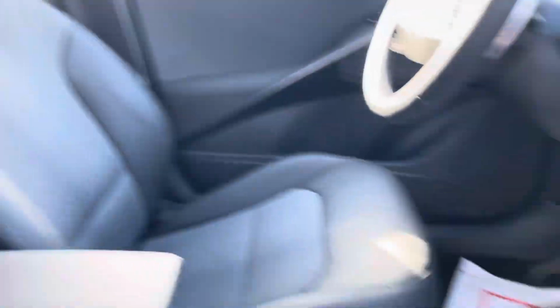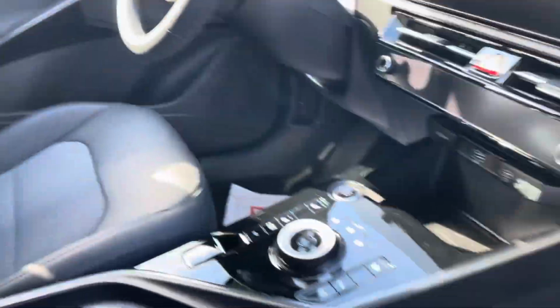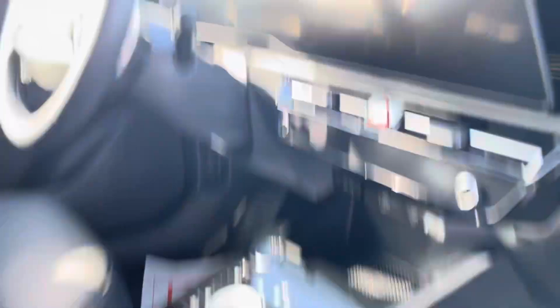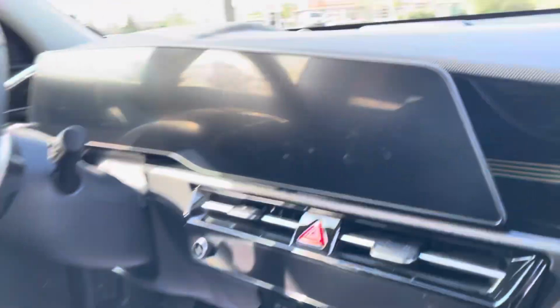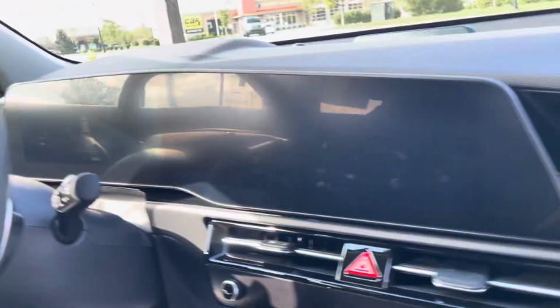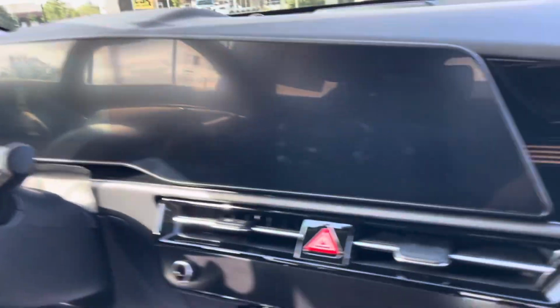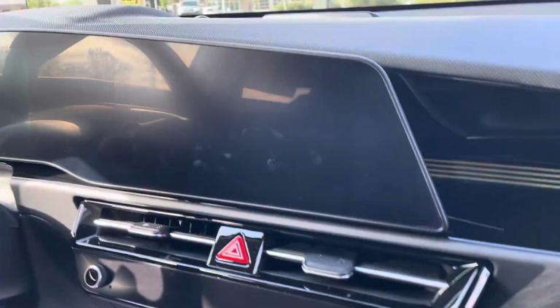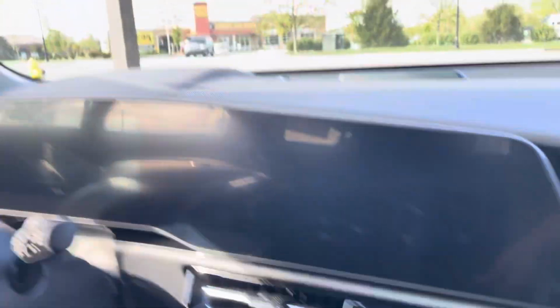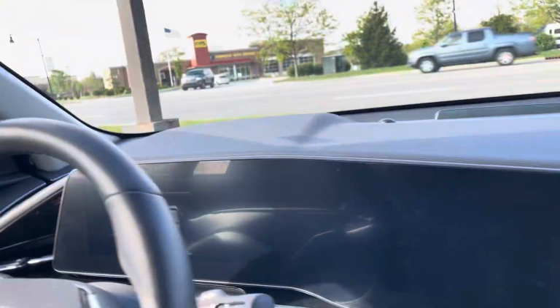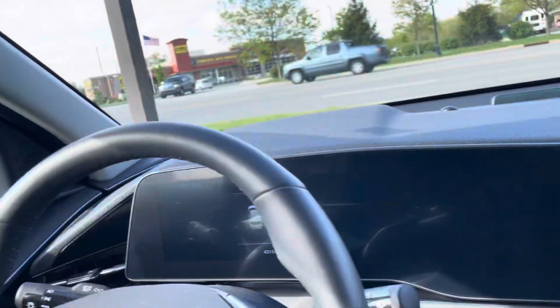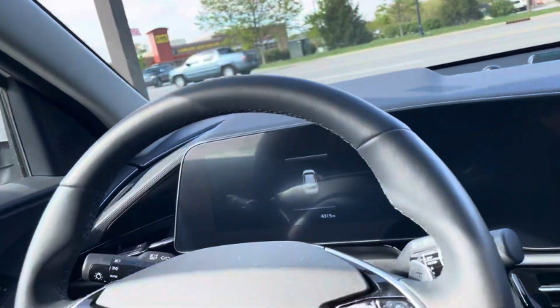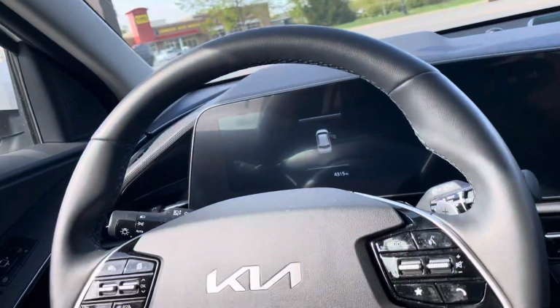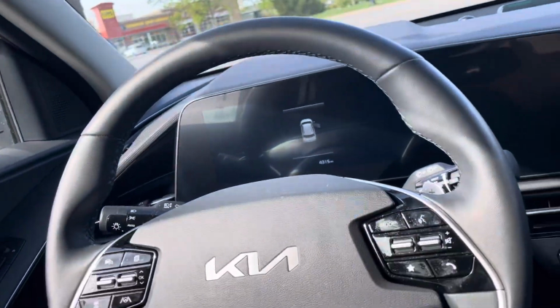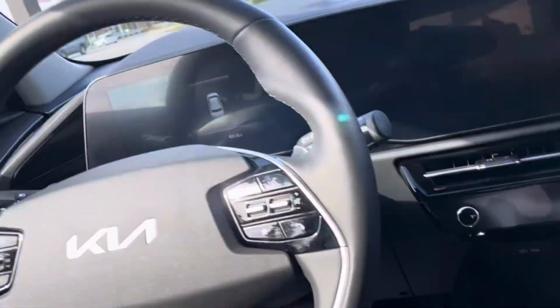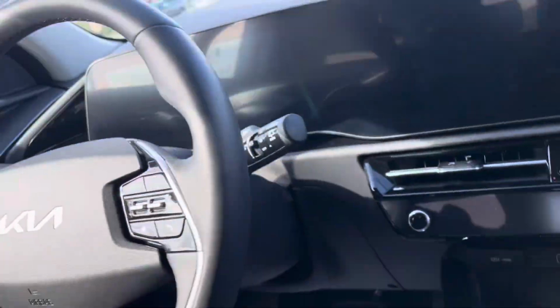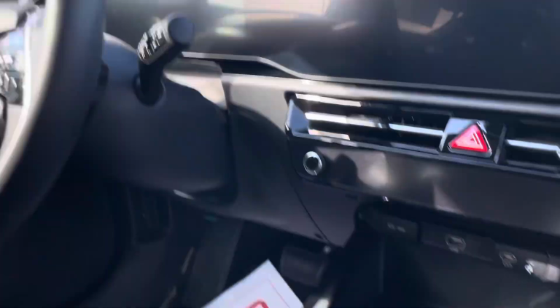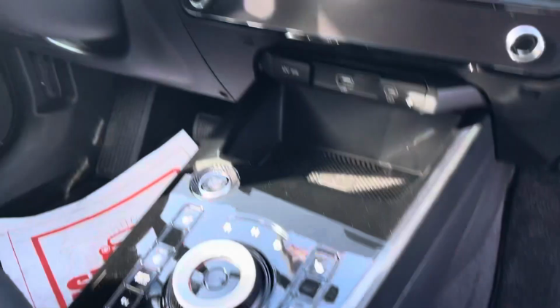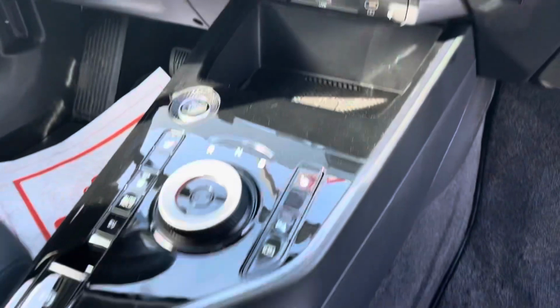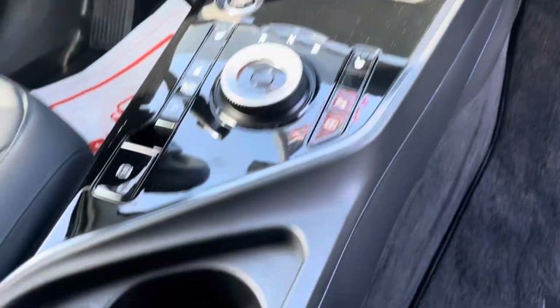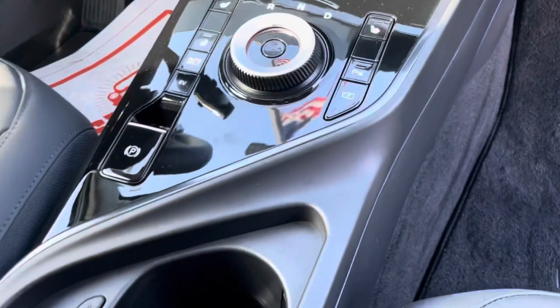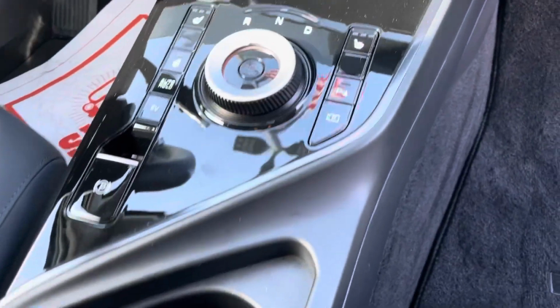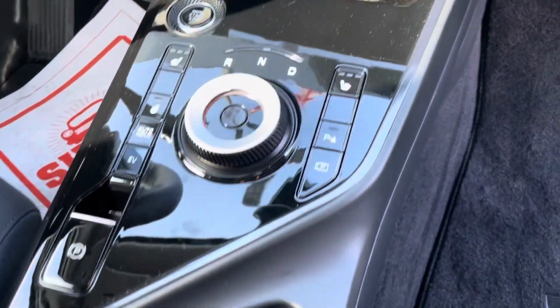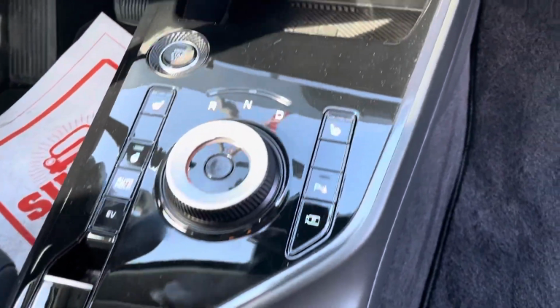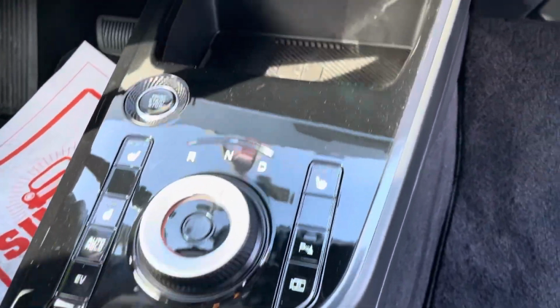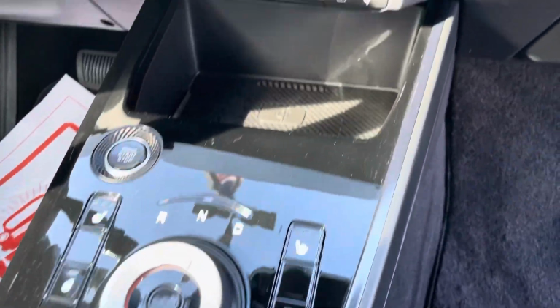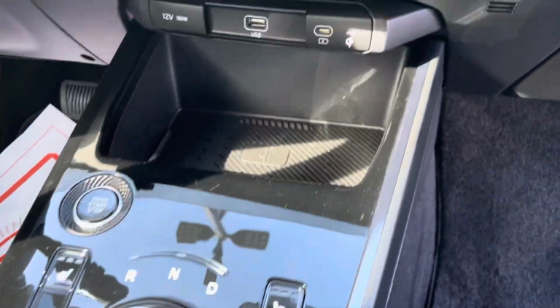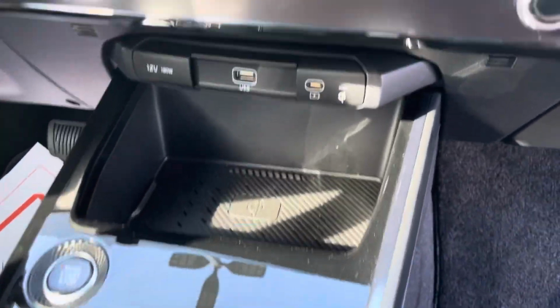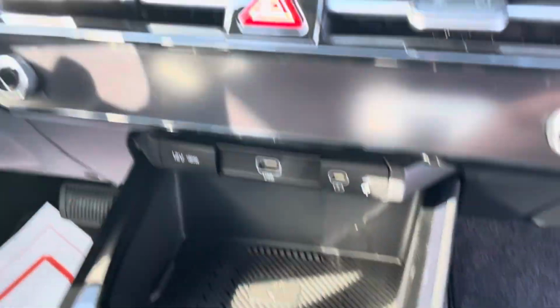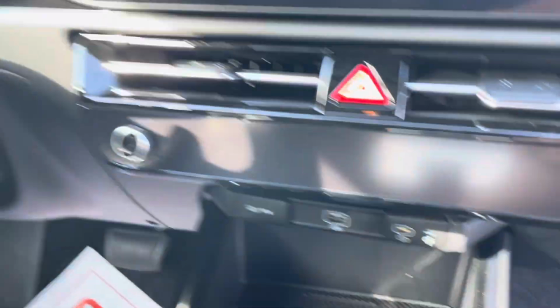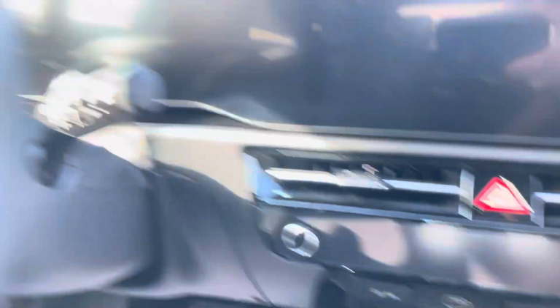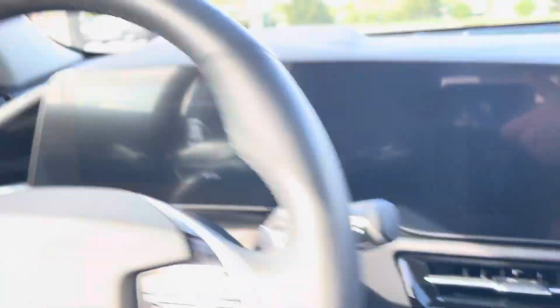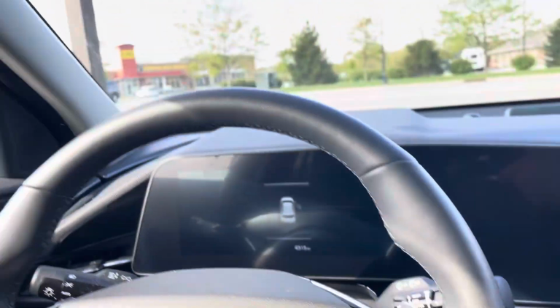You've got the big screen and everything like that — these are such neat cars. And of course you can see all your controls down here. It has the wireless charging pad.